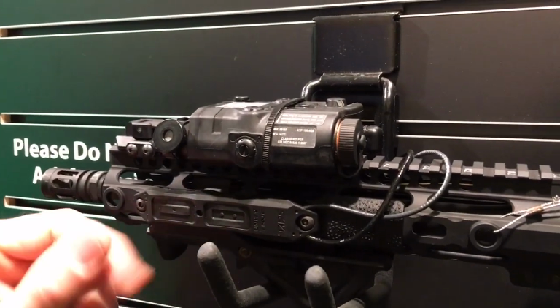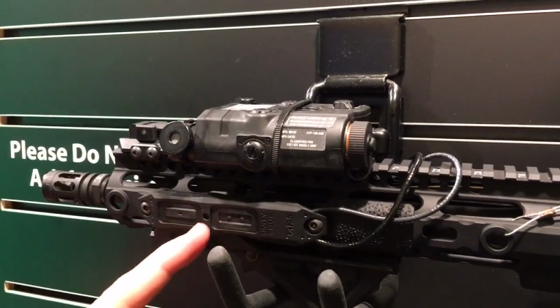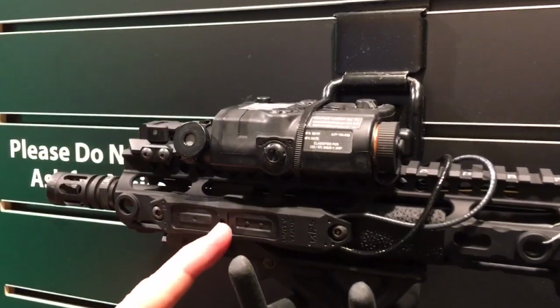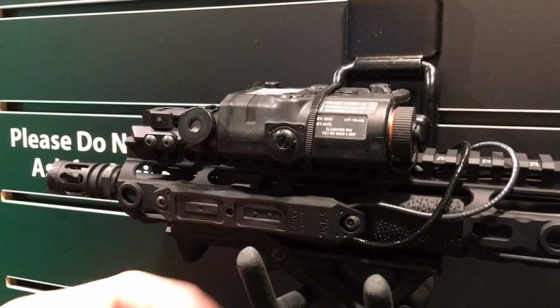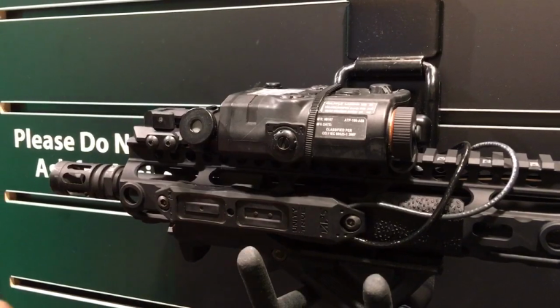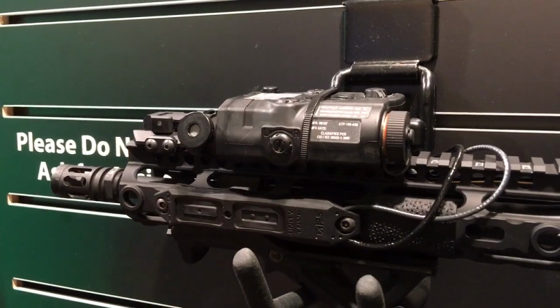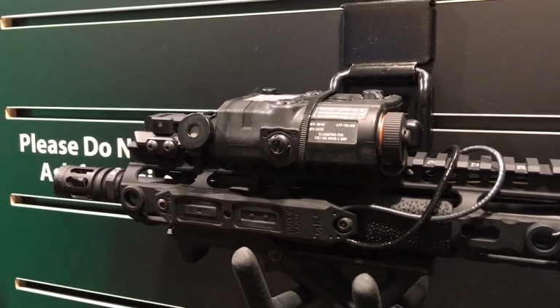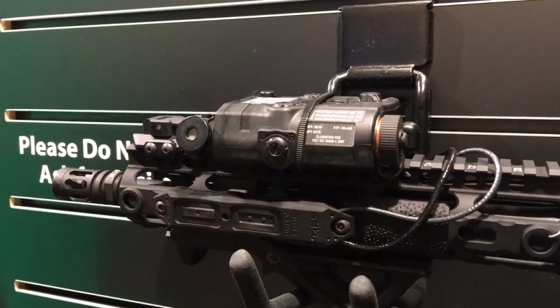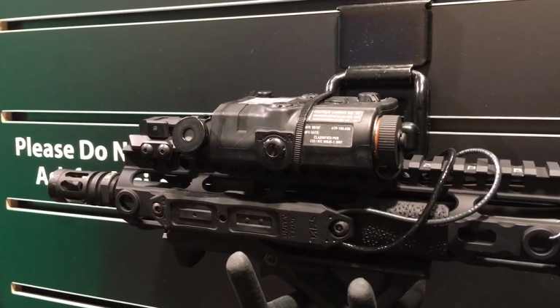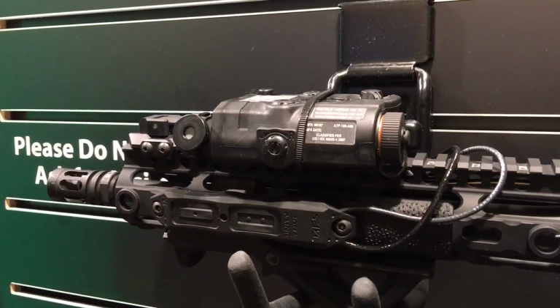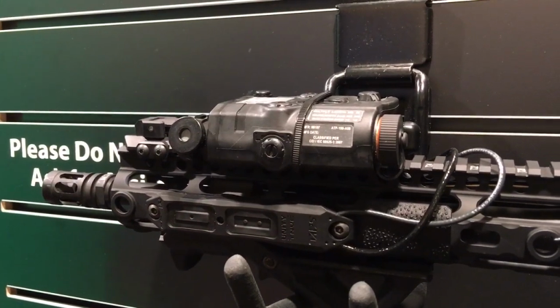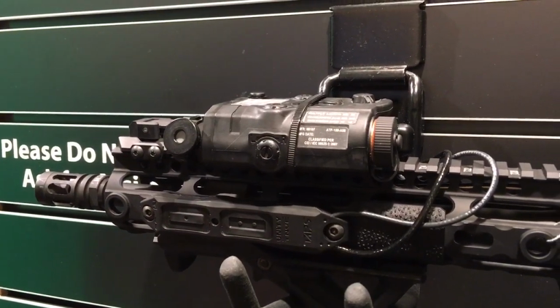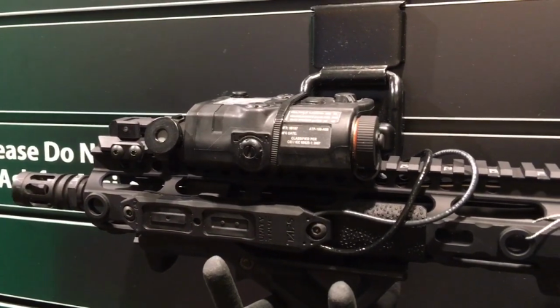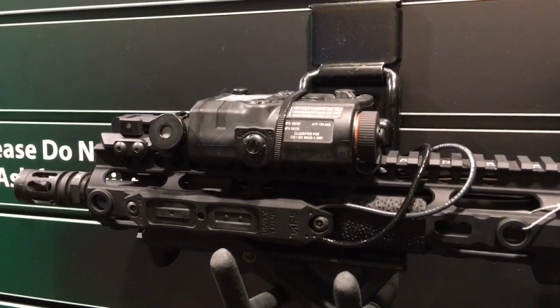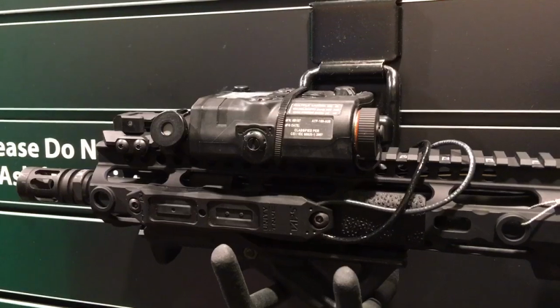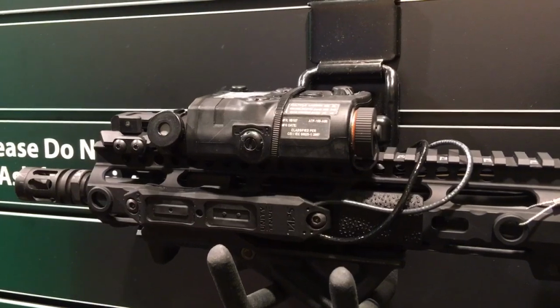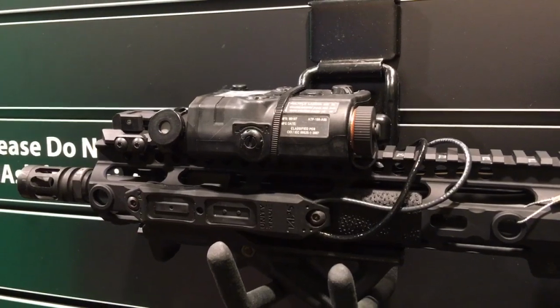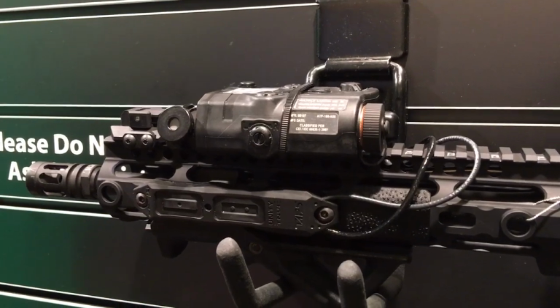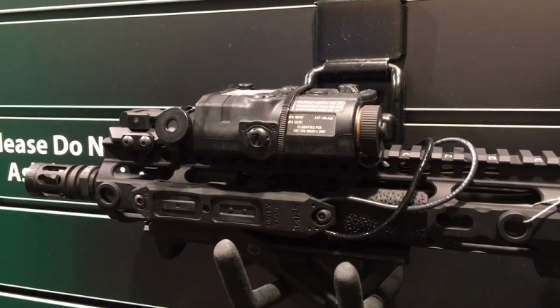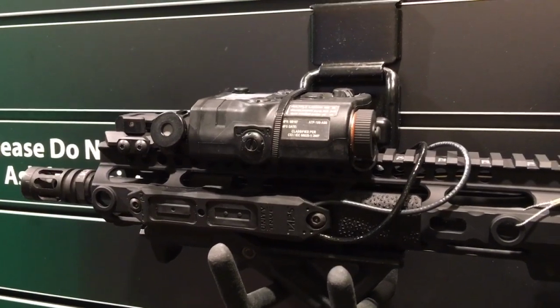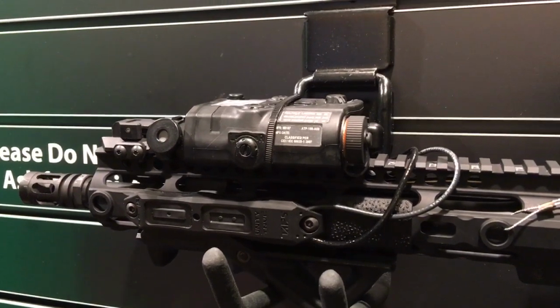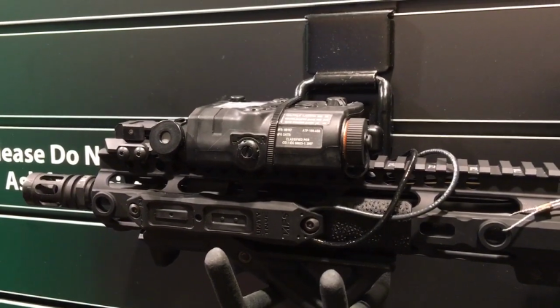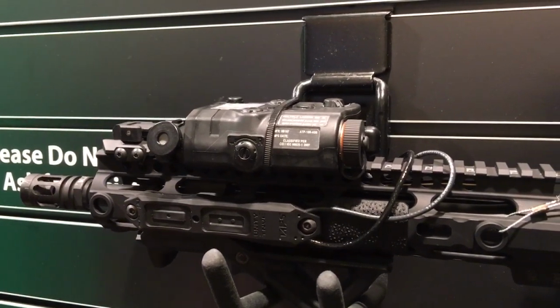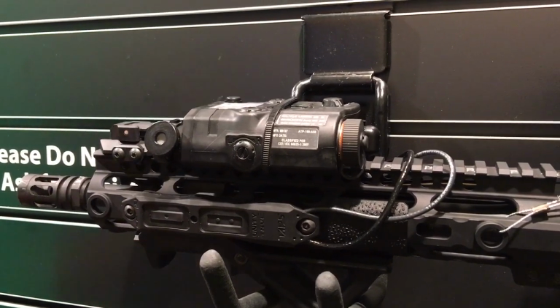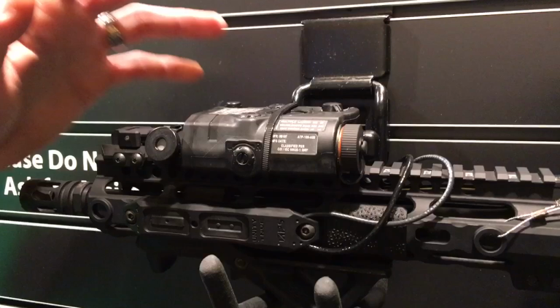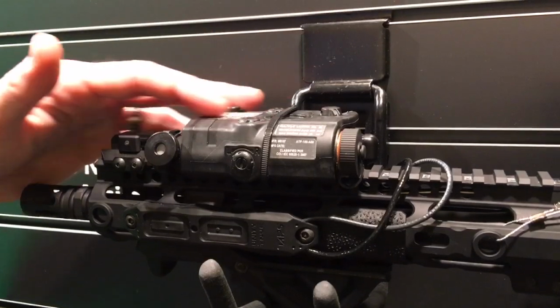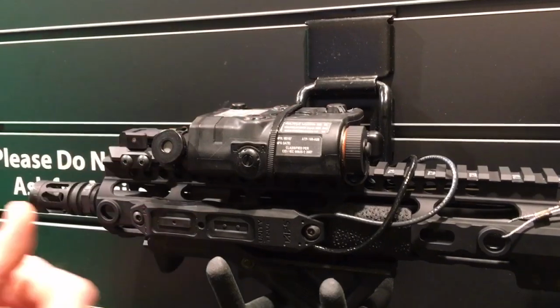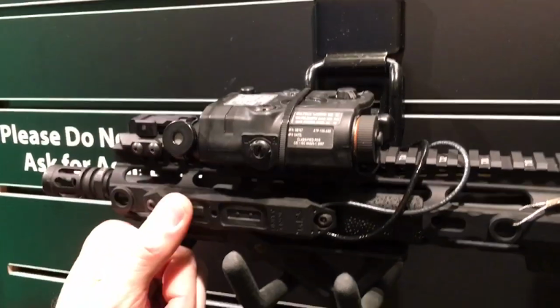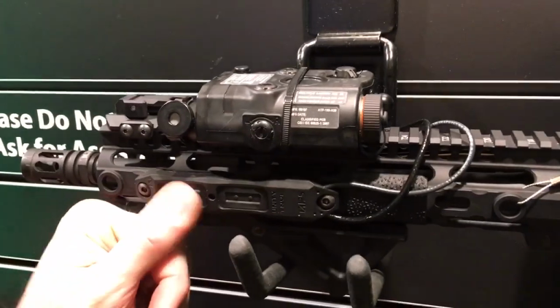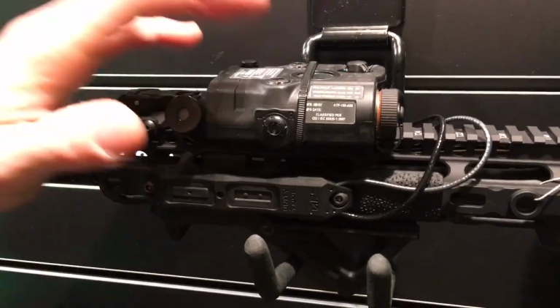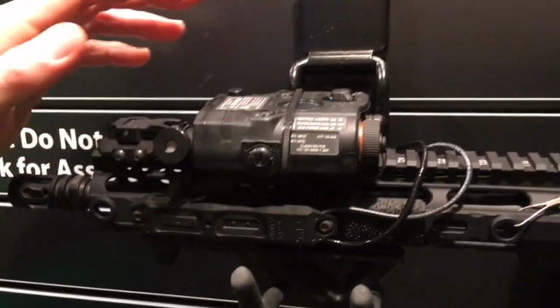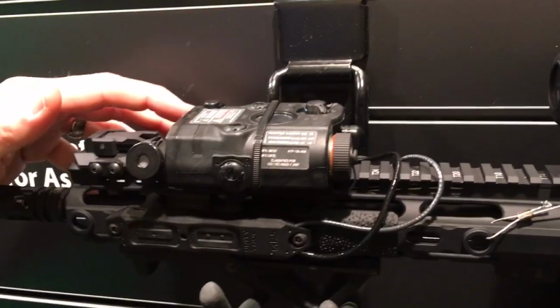By pressing this button in the center here with the bullet tip, you can program it to momentary, constant, press and hold for momentary, double tap, double tap for constant, and a couple other modes. You can also slave the devices, so one button will activate both the laser and the light.